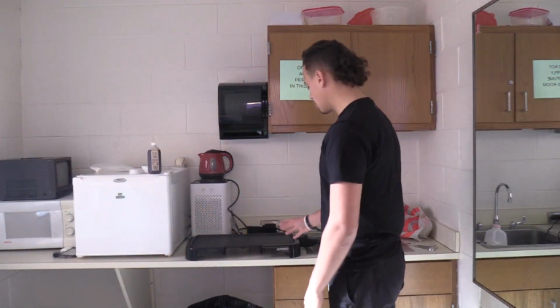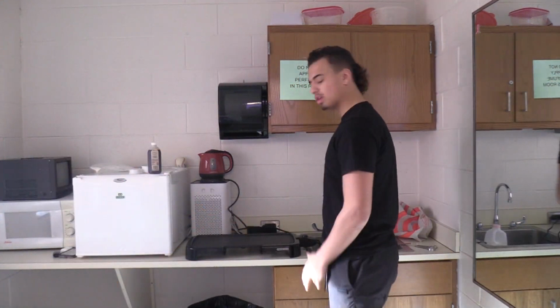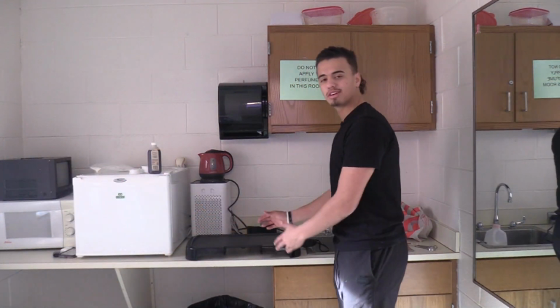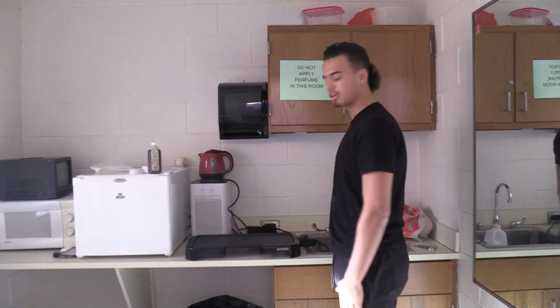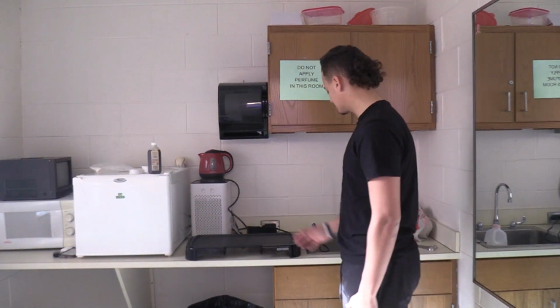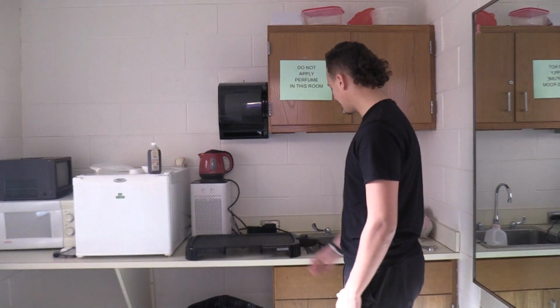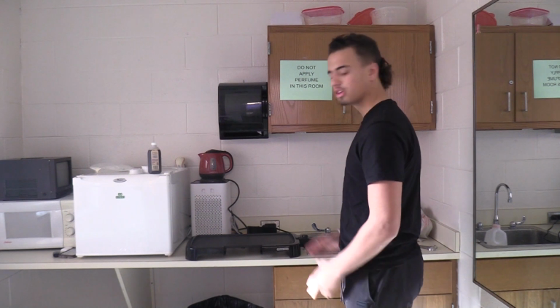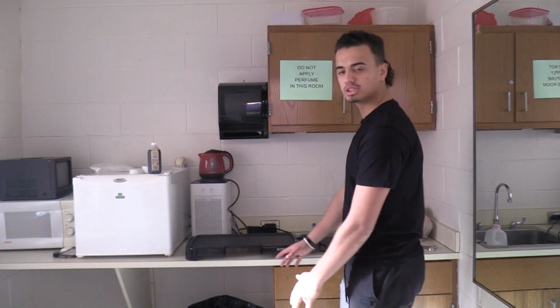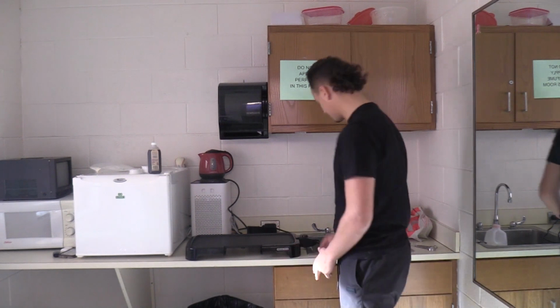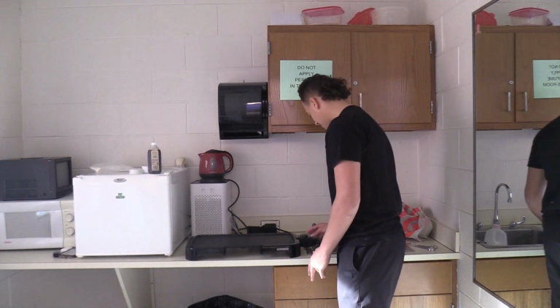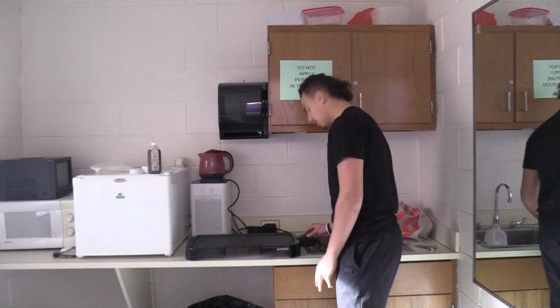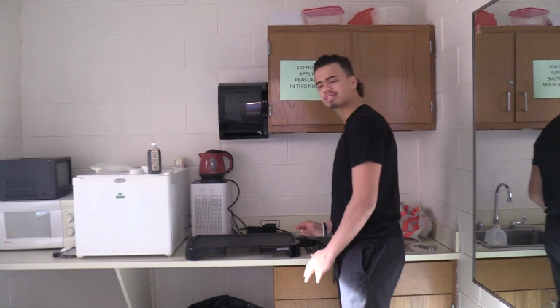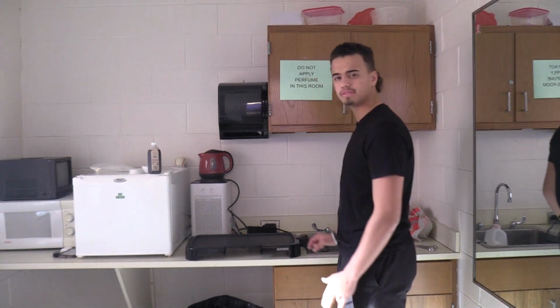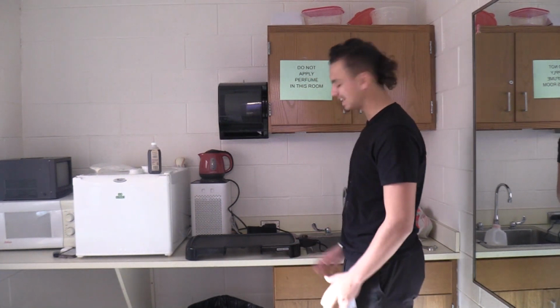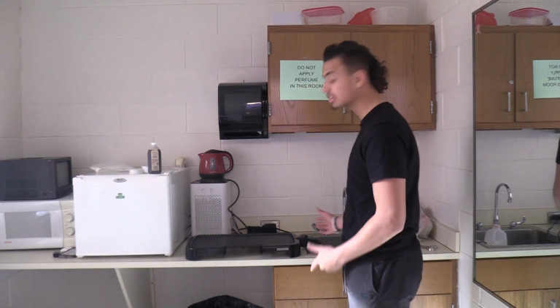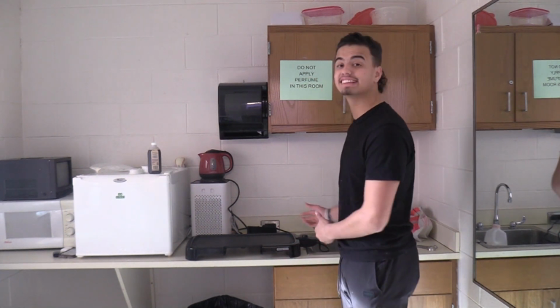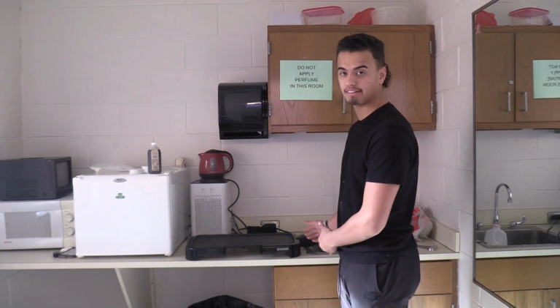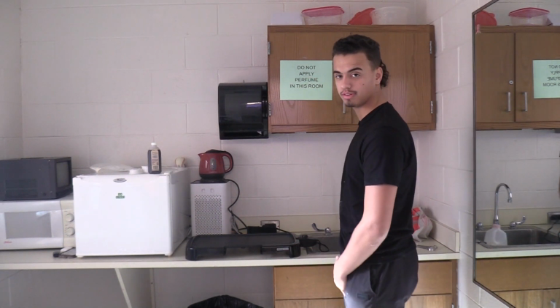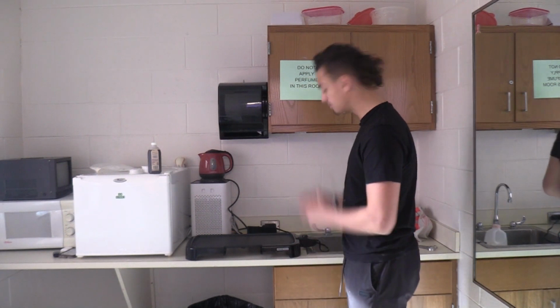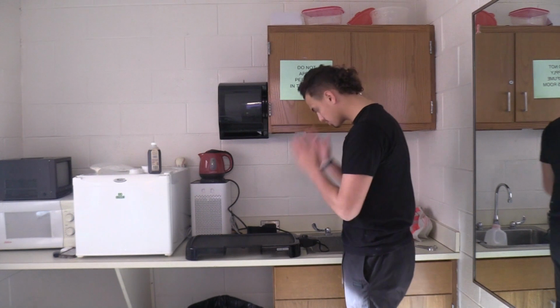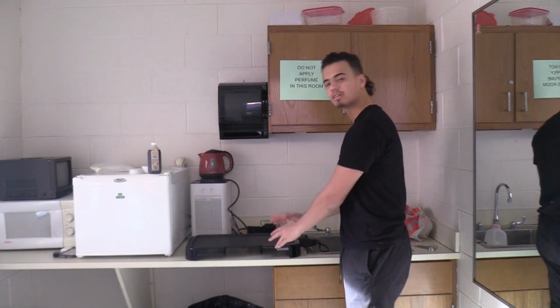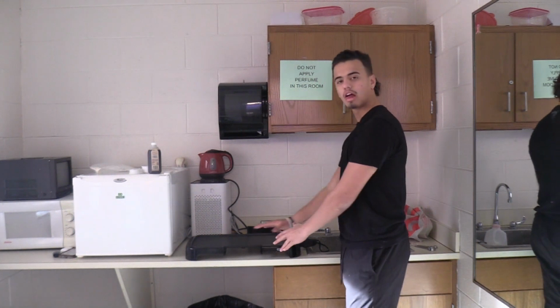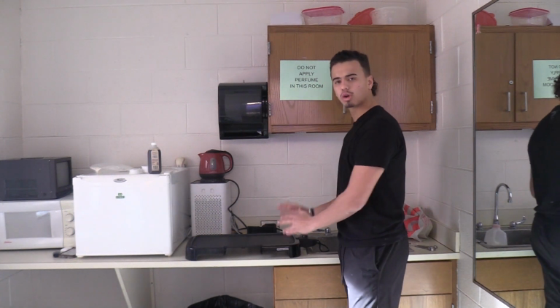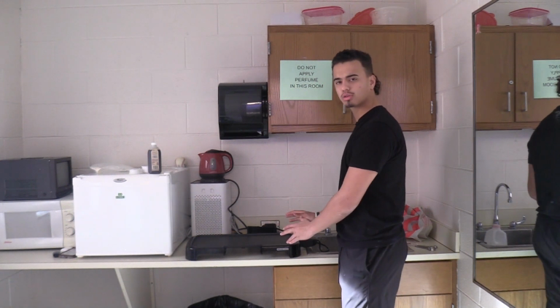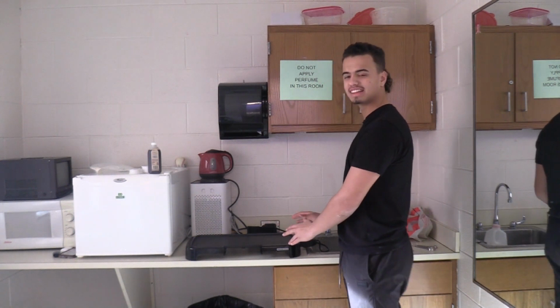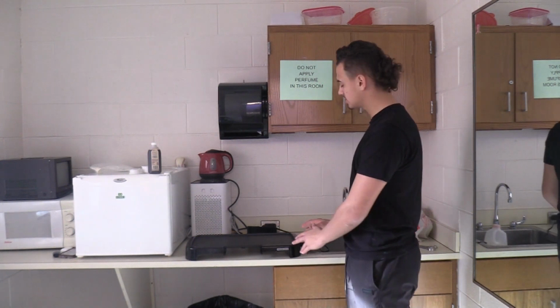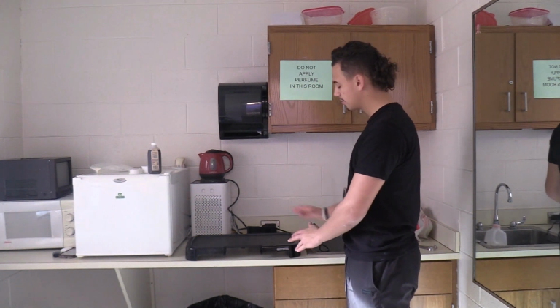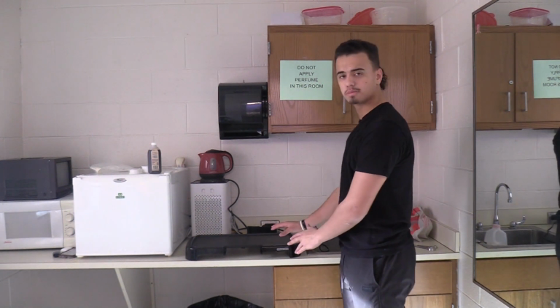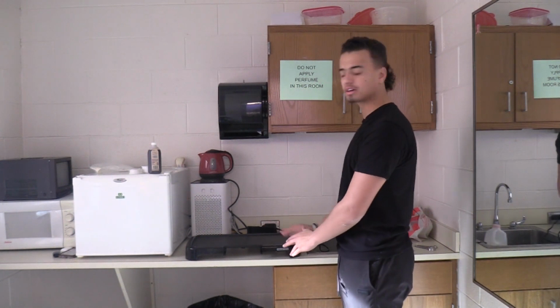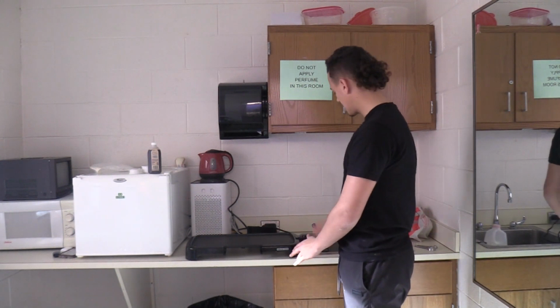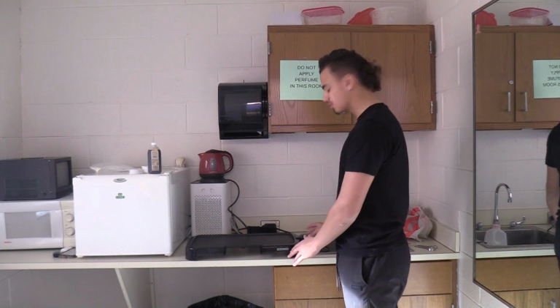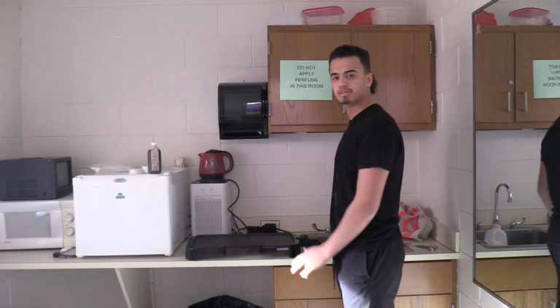Always when you have the griddle going, it's hot — you always want to have it at around 350. It's actually exactly at 350. So make sure when you're working with a griddle like this, make sure it's buttered and make sure it's at 350.